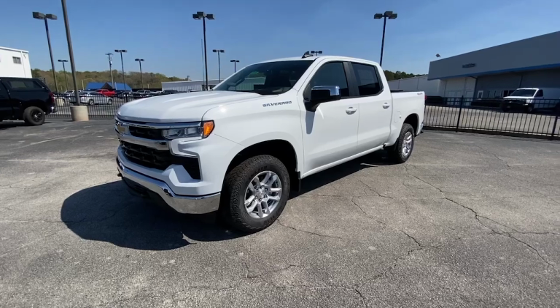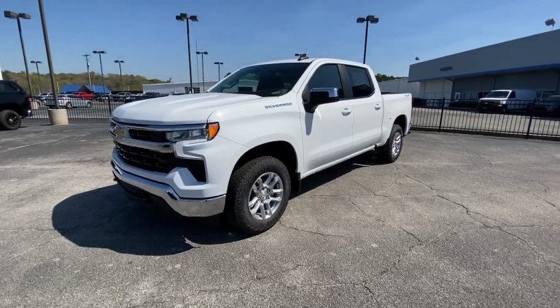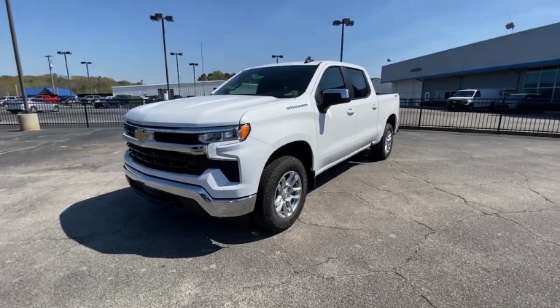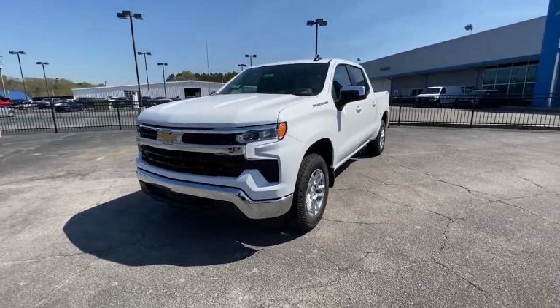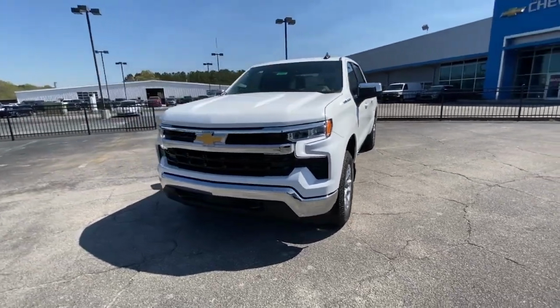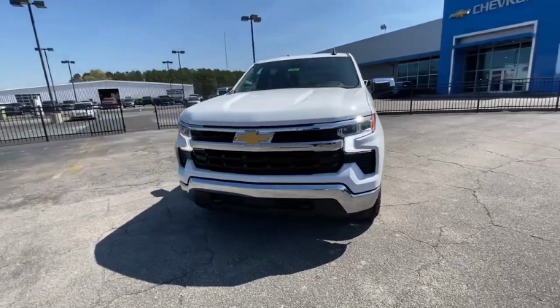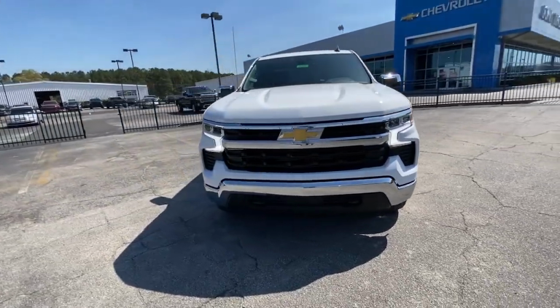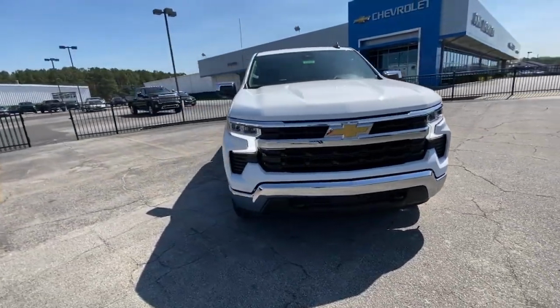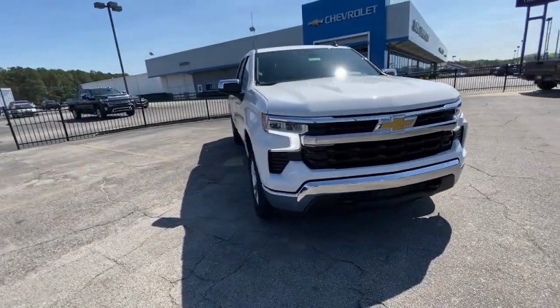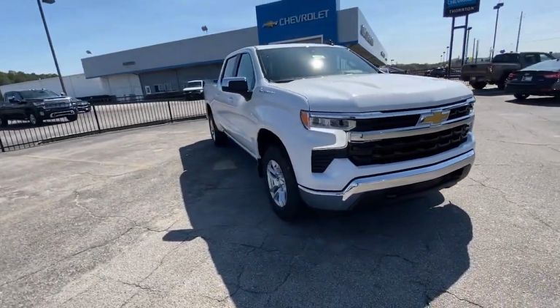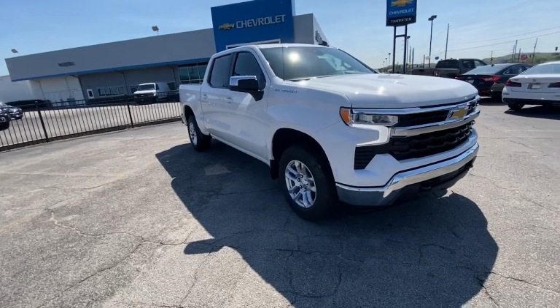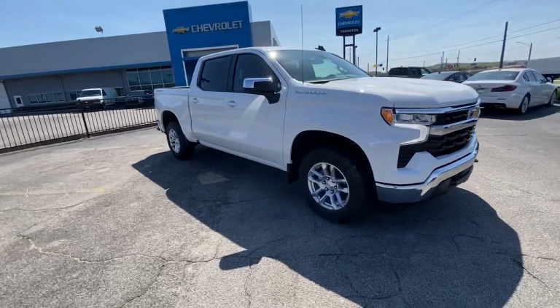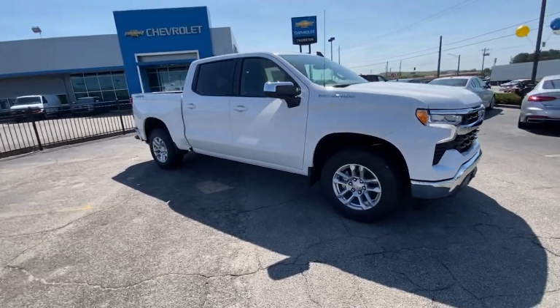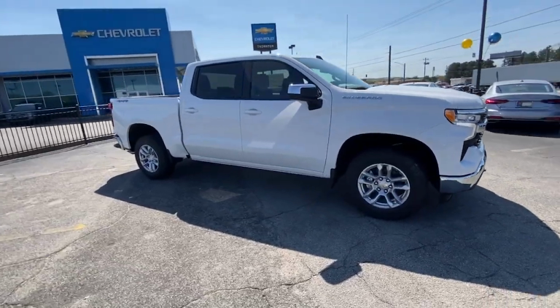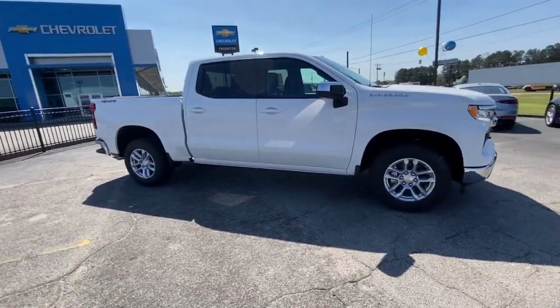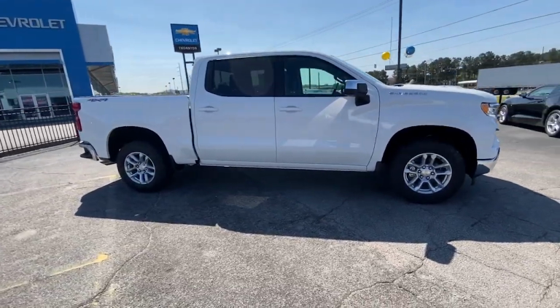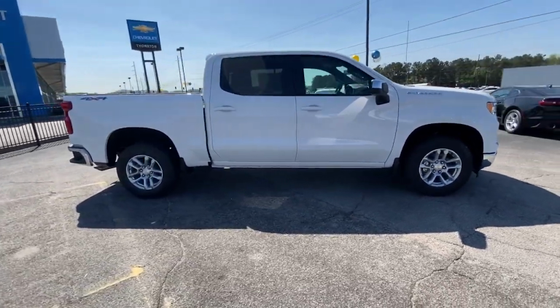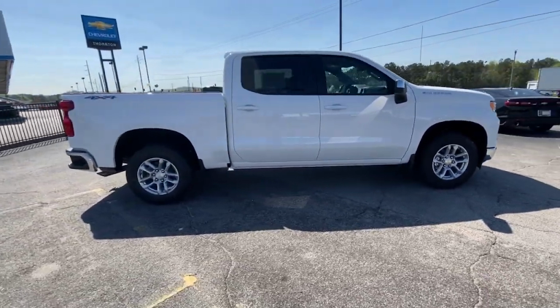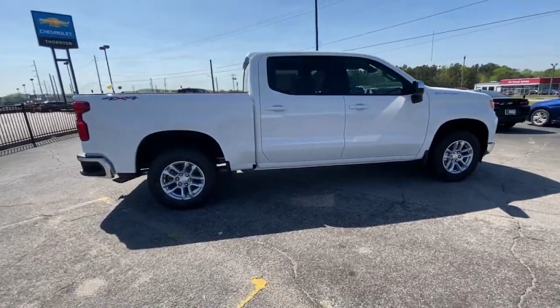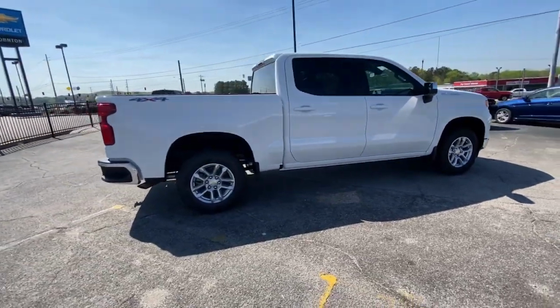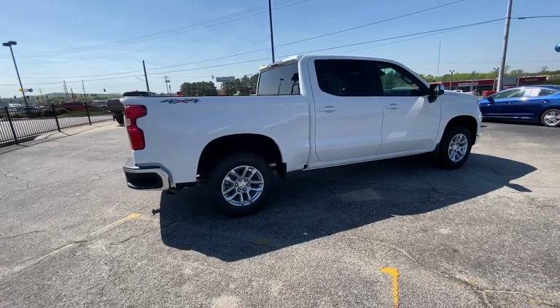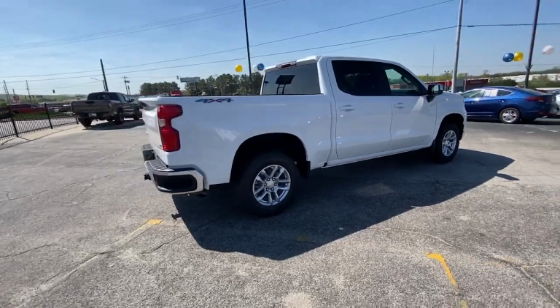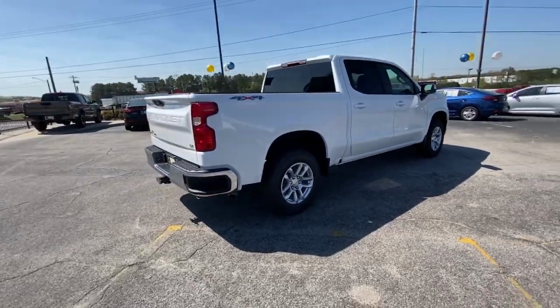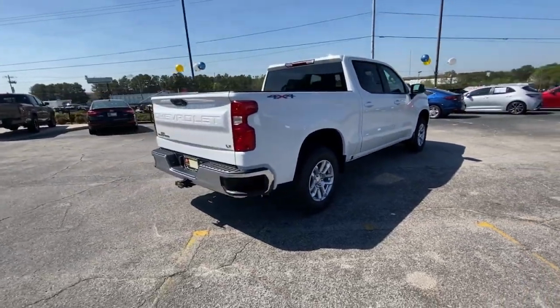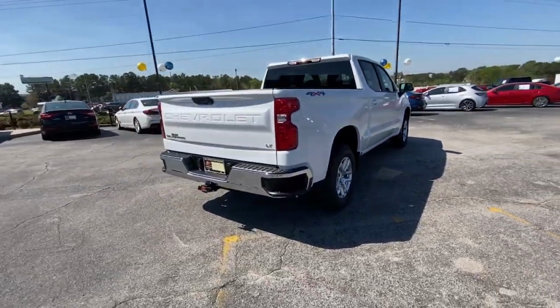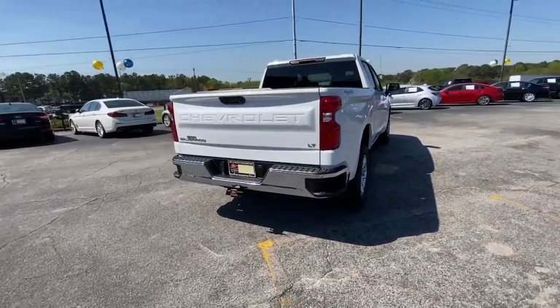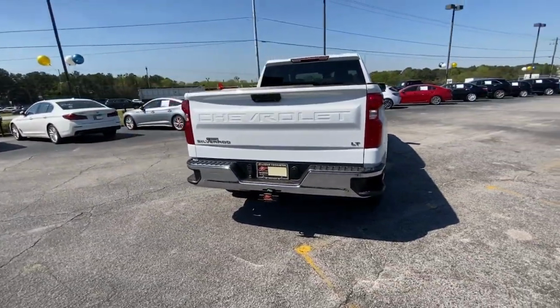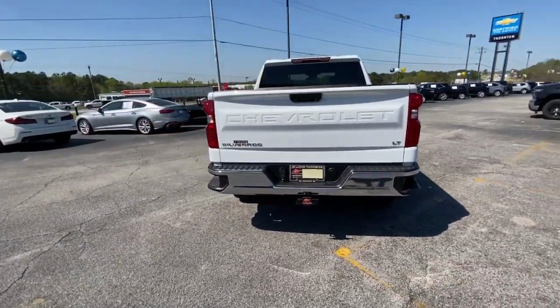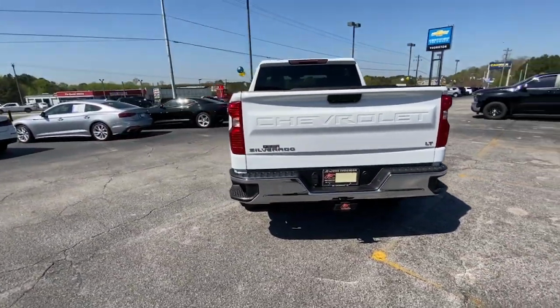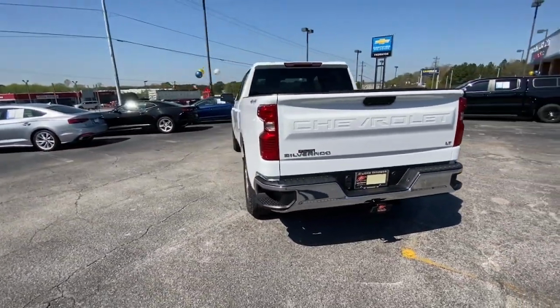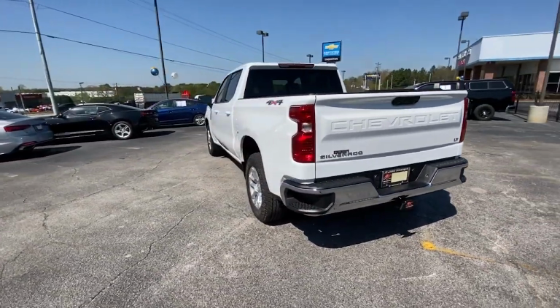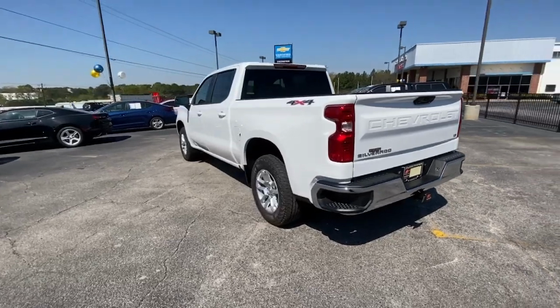You'll have love at first sight with the 2023 Chevrolet Silverado 1500. The smooth-riding Silverado 1500 delivers rugged strength, a quiet and spacious cabin, agile handling, and technology that keeps you connected.